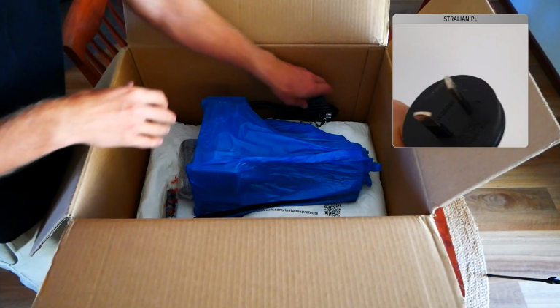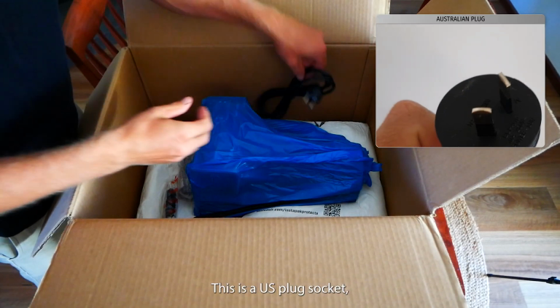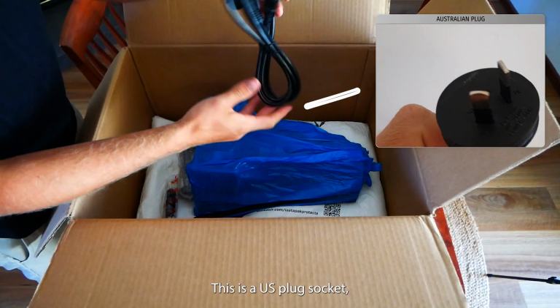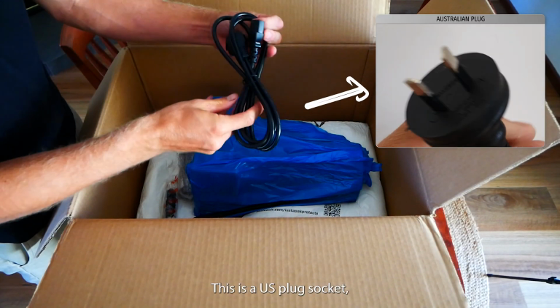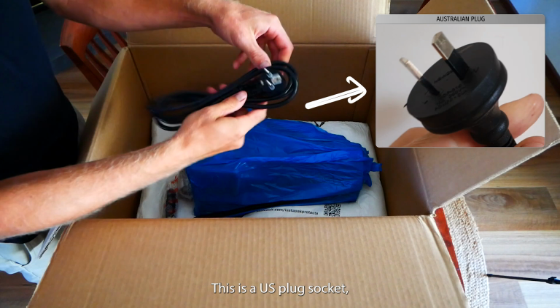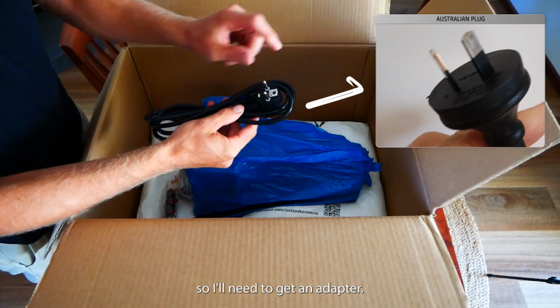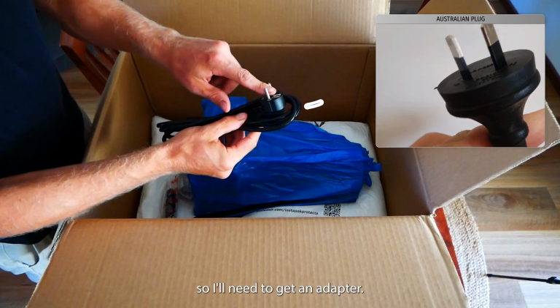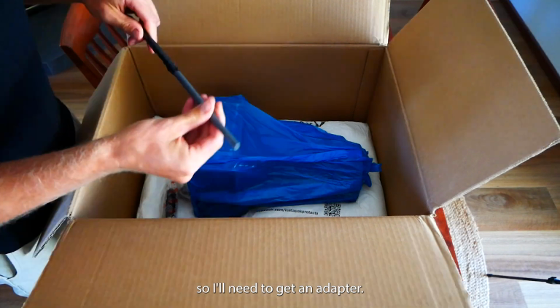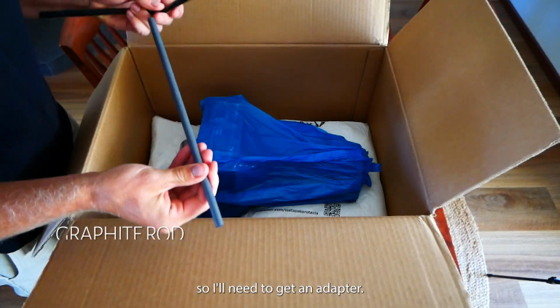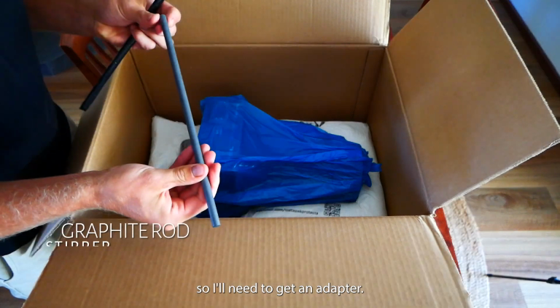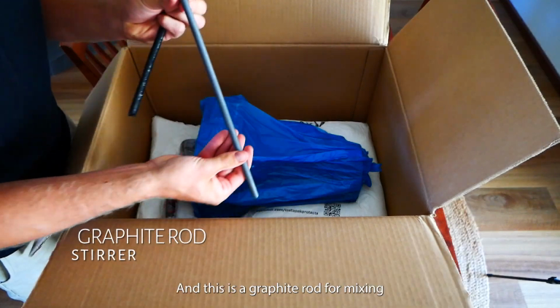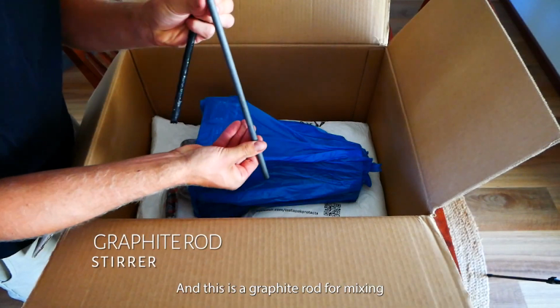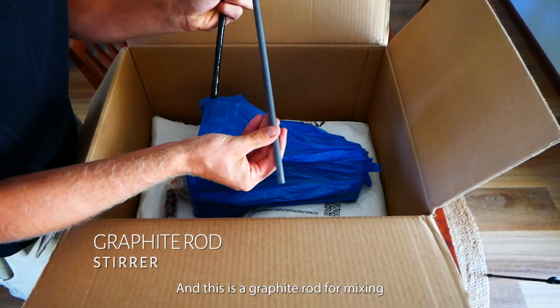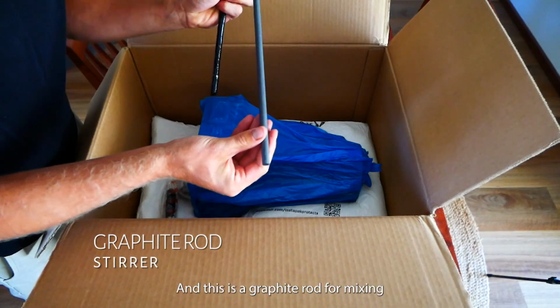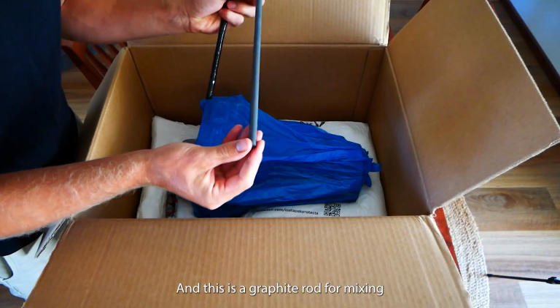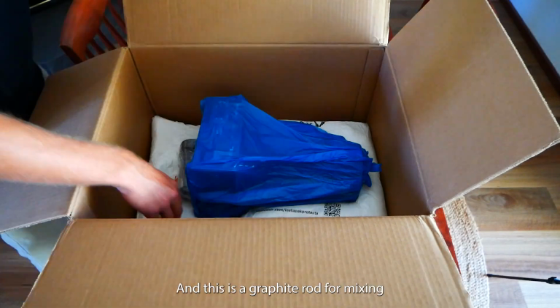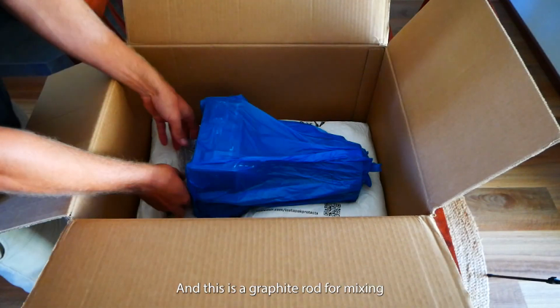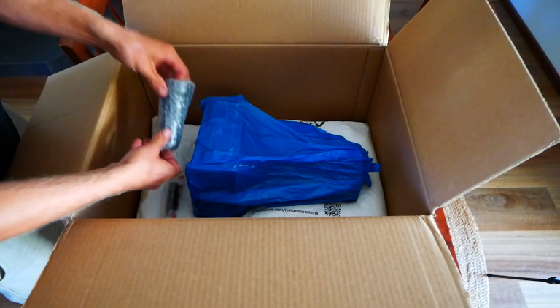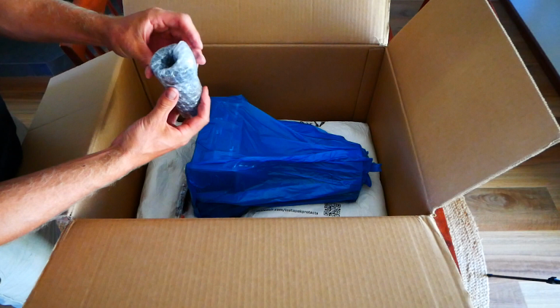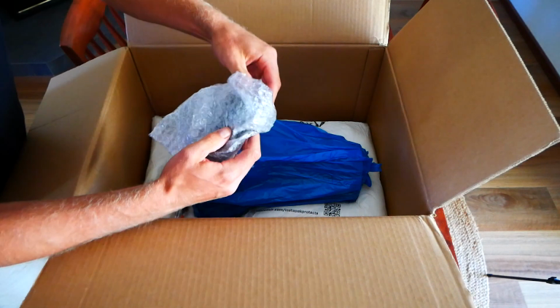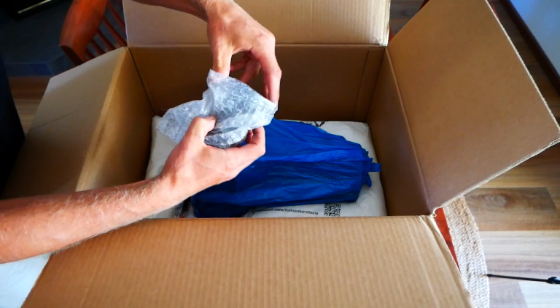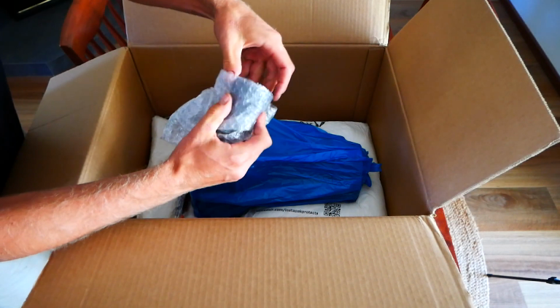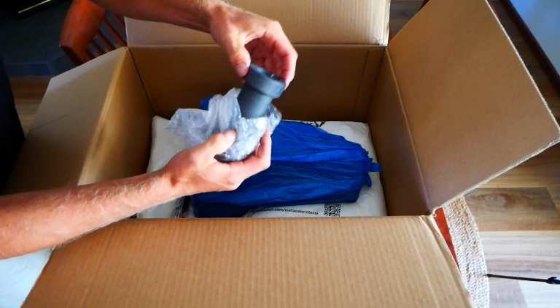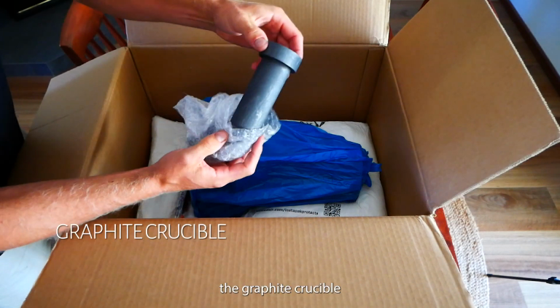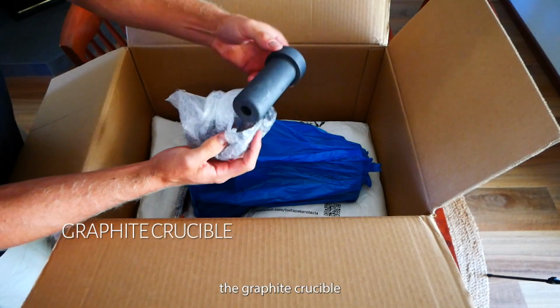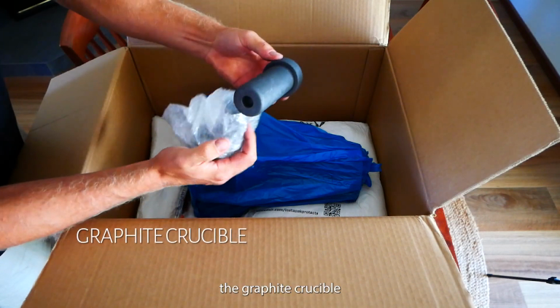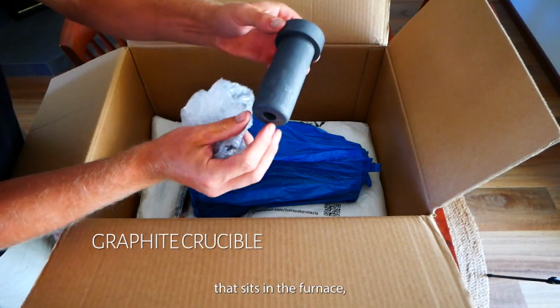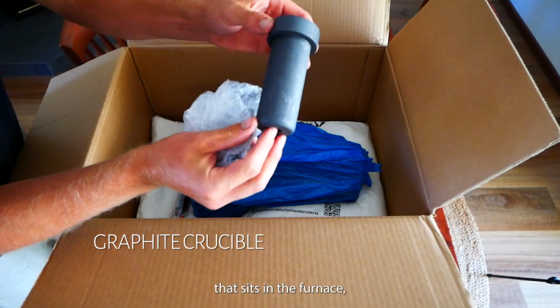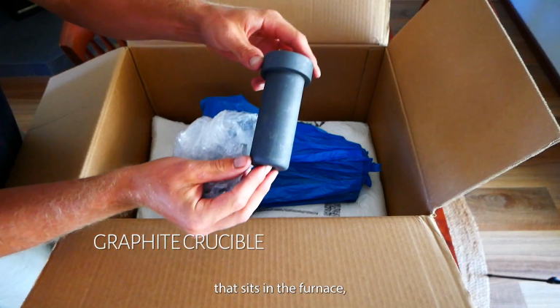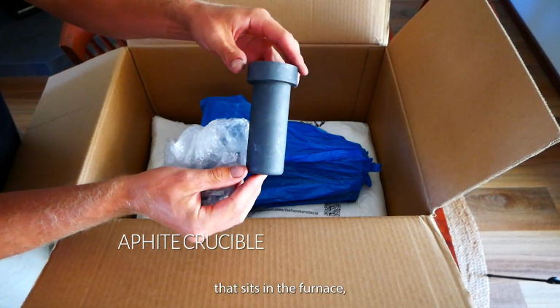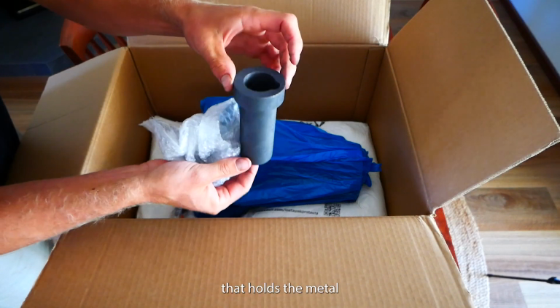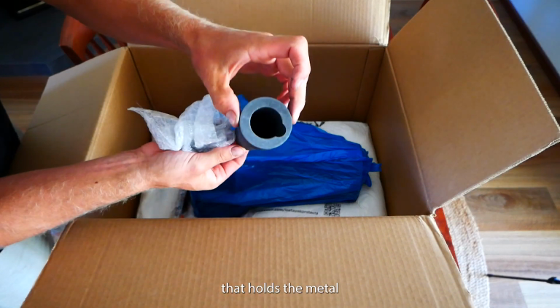This is a US plug socket, so I'll need to get an adapter. And this is a graphite rod for mixing. Here's the graphite crucible that sits in the furnace that holds the metal.